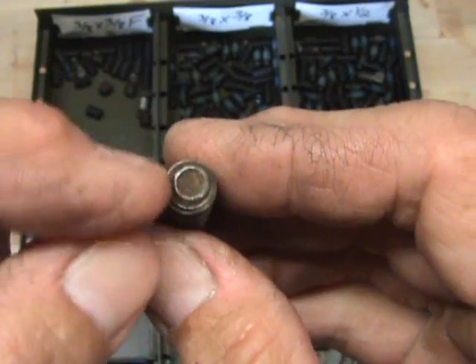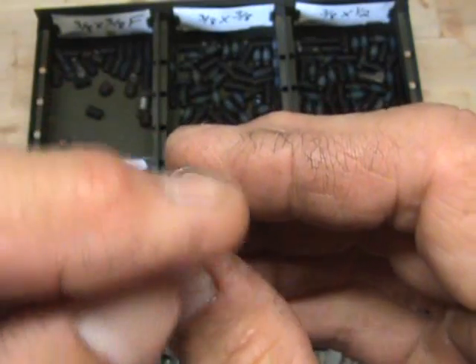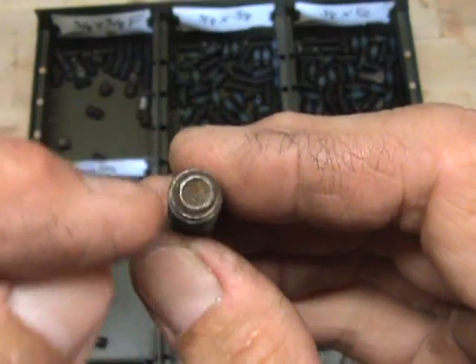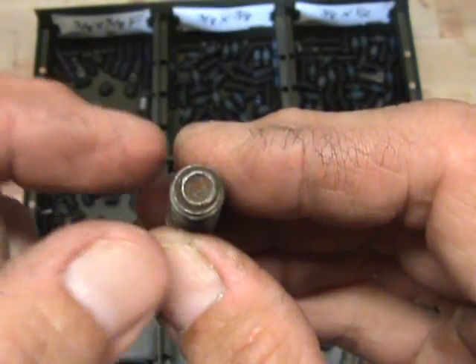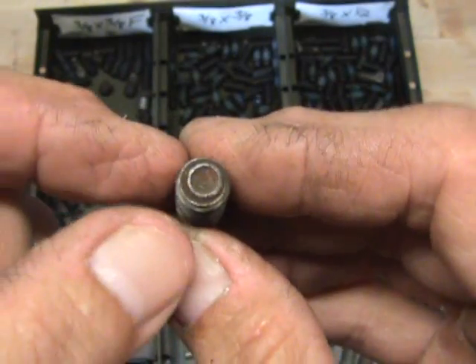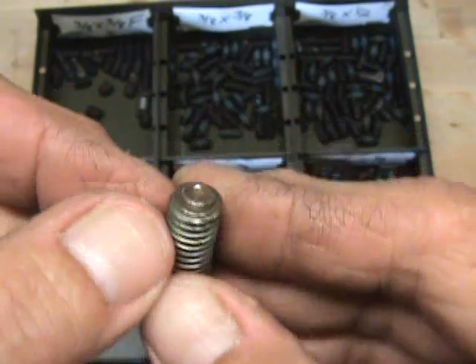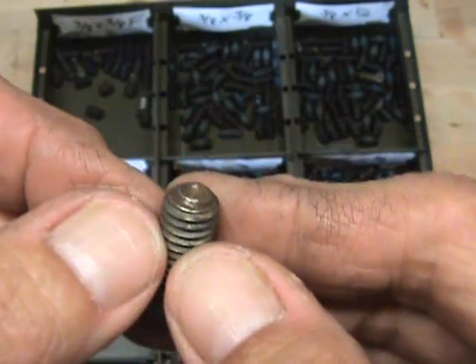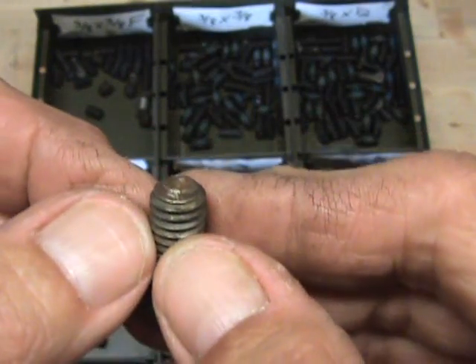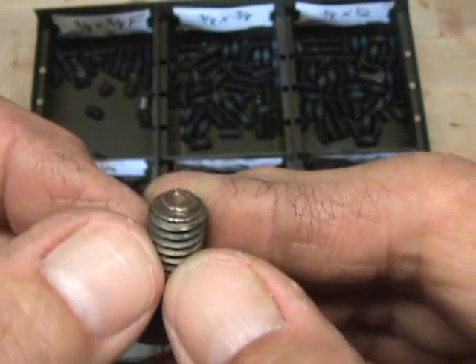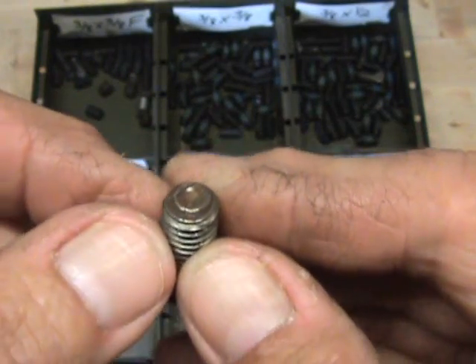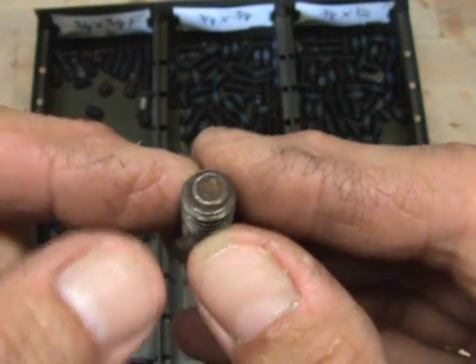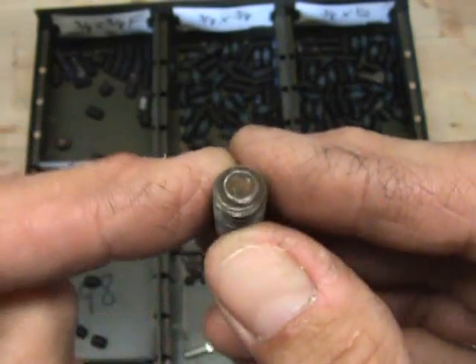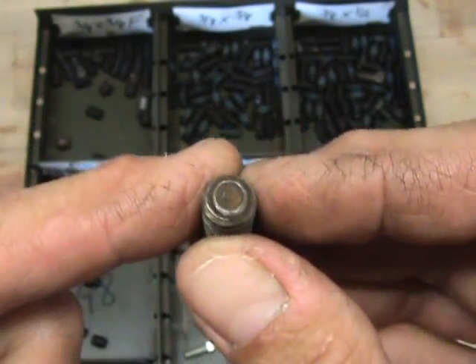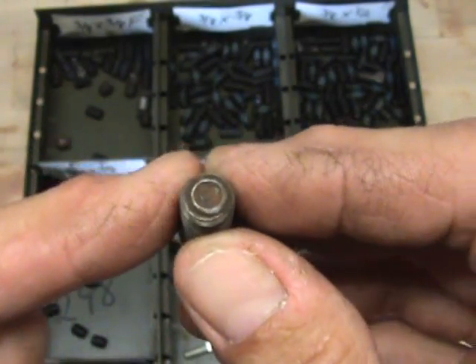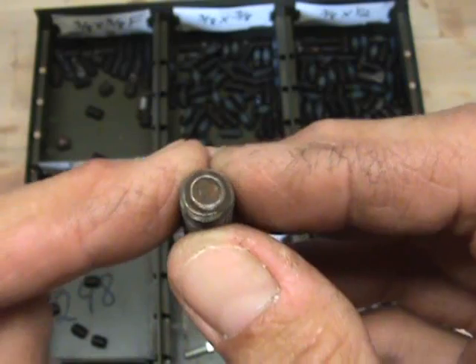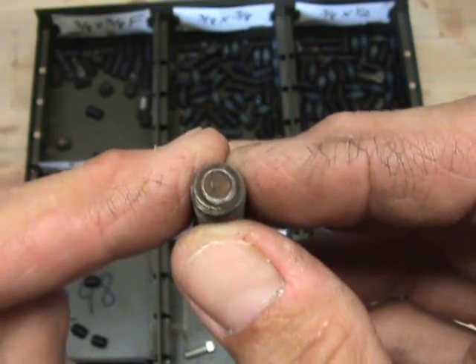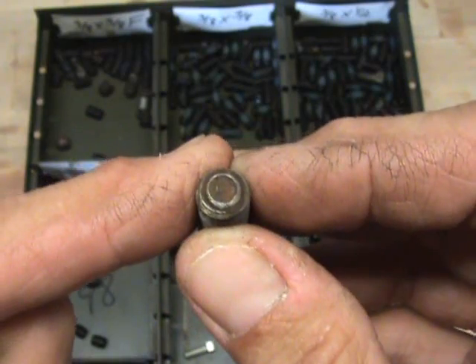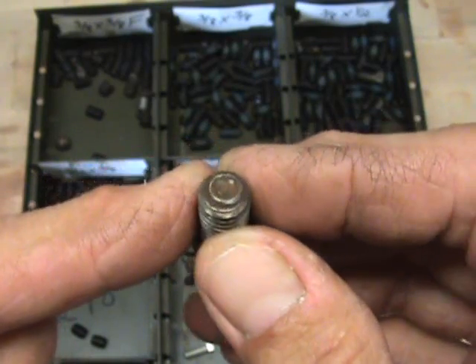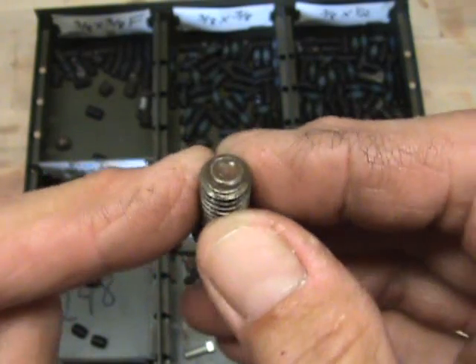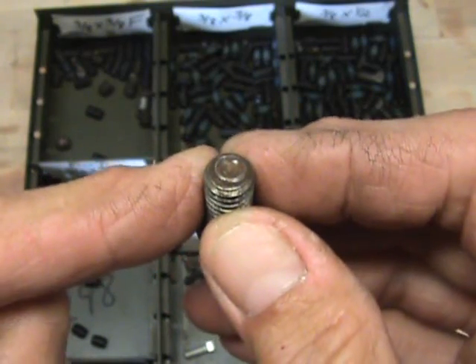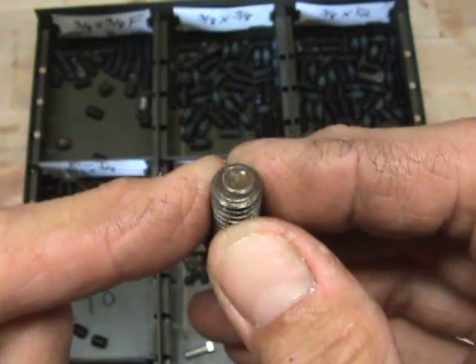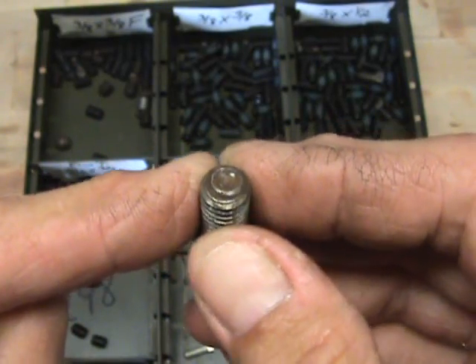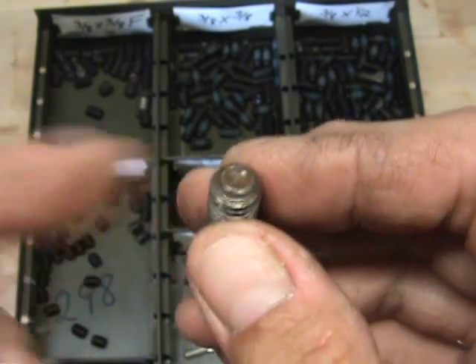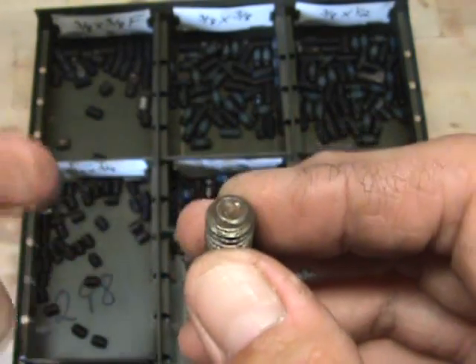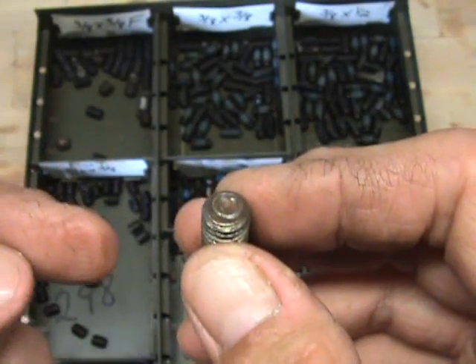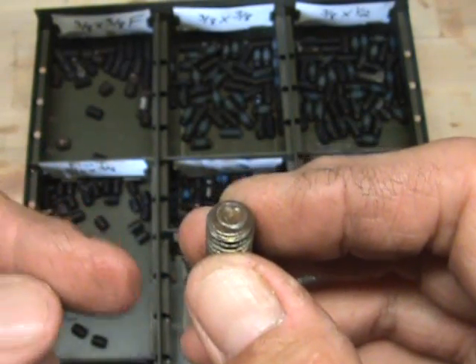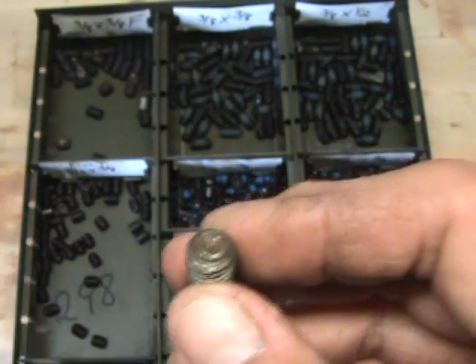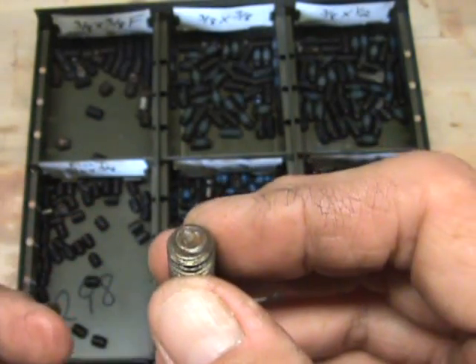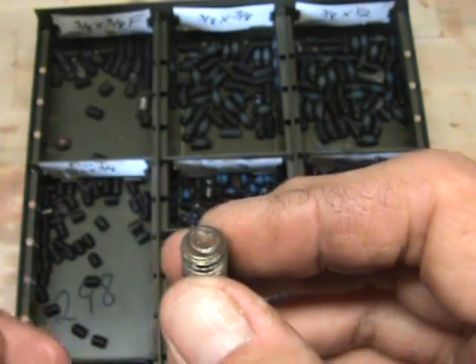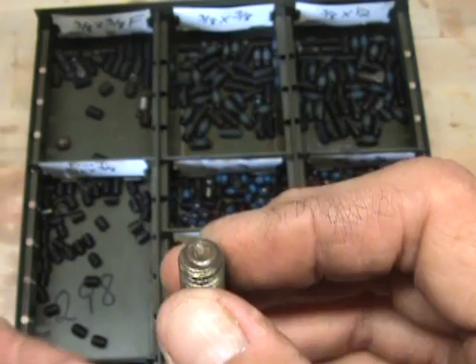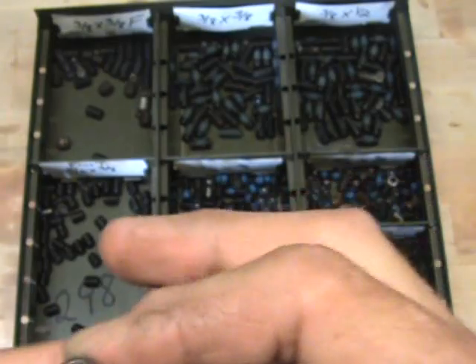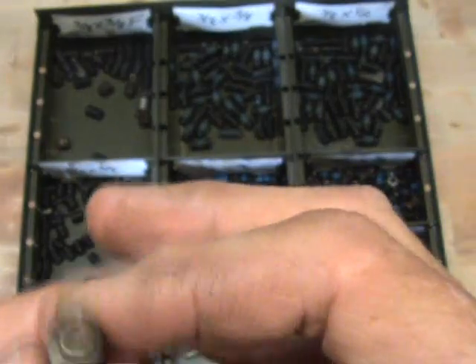You see this shiny area? That's flattened out. You try to tighten that down, it's not going to grab. It's going to fail on you and it's going to start spinning out.